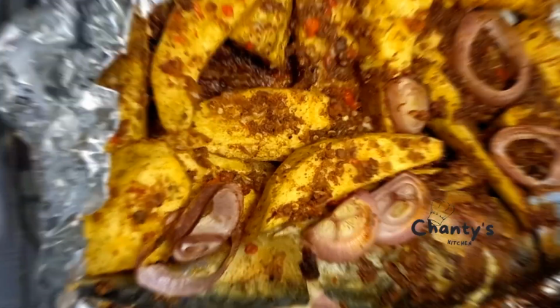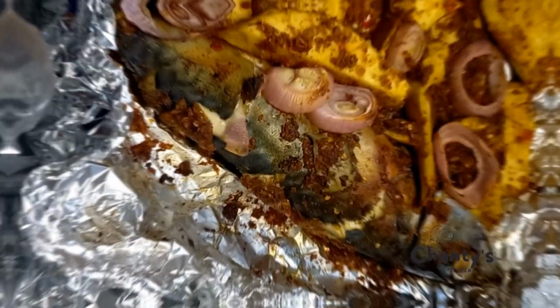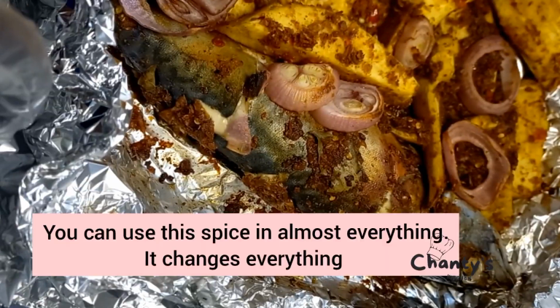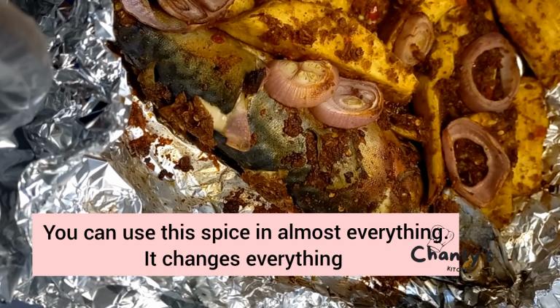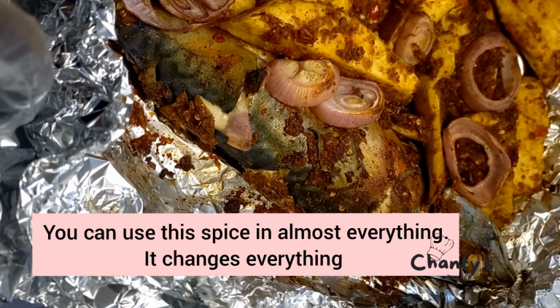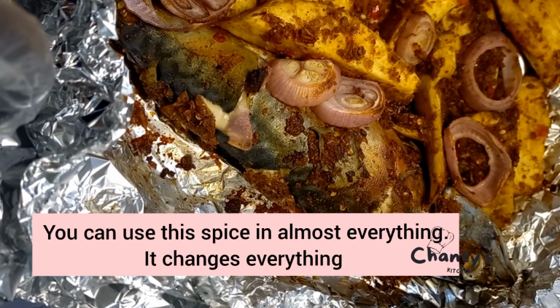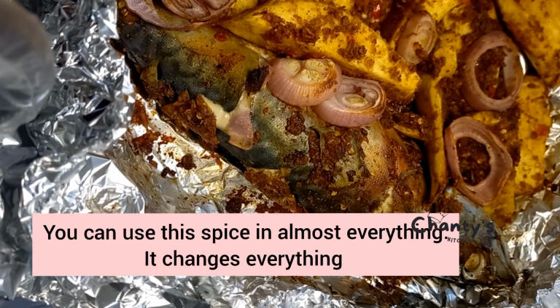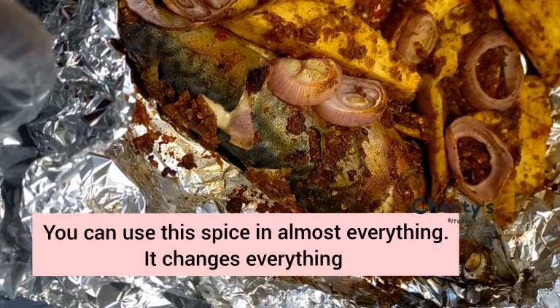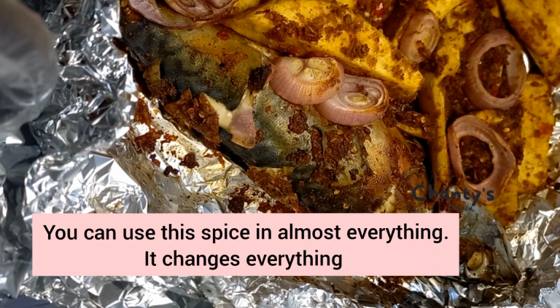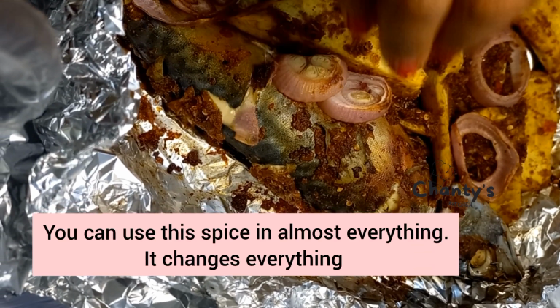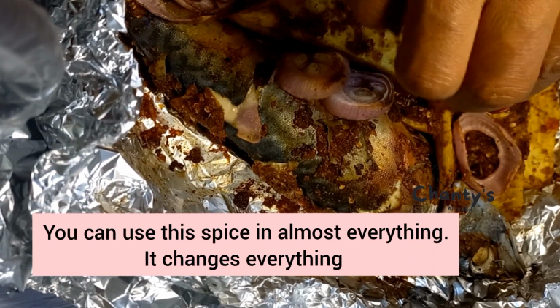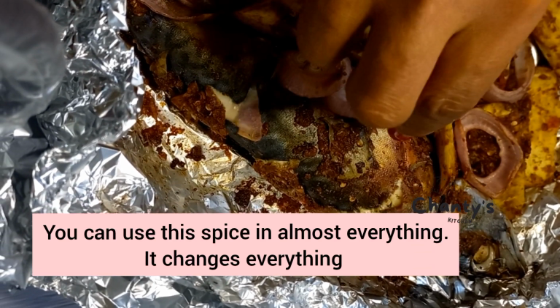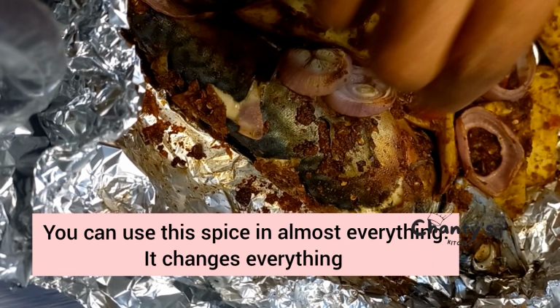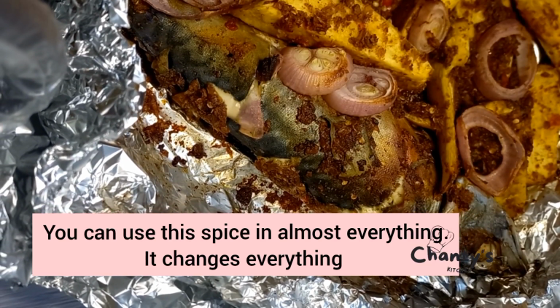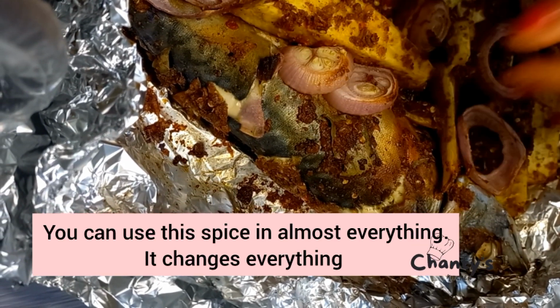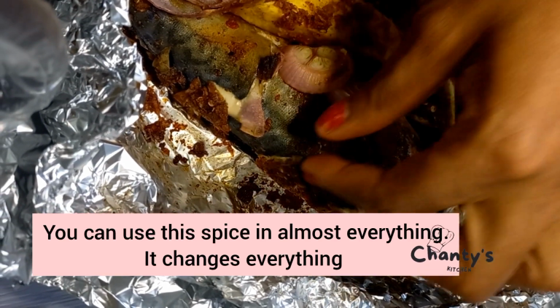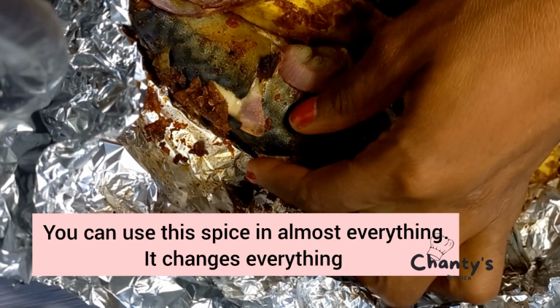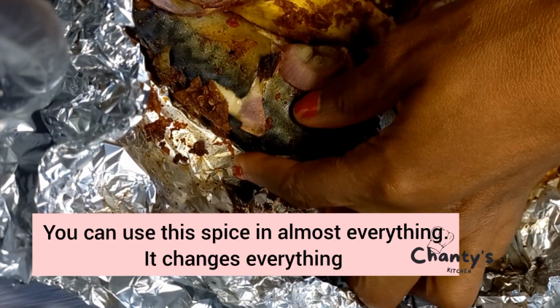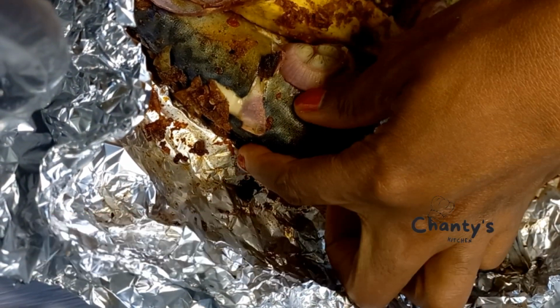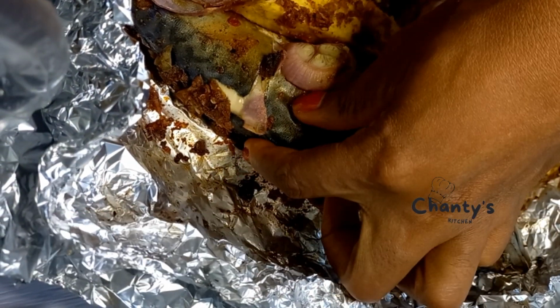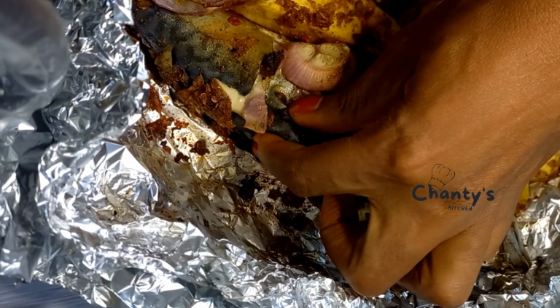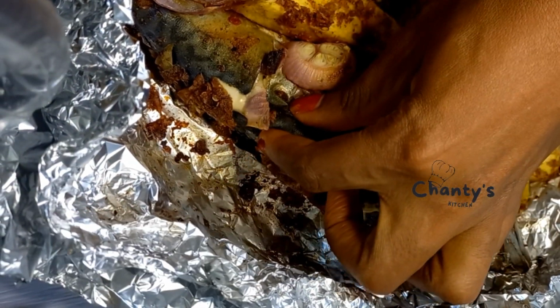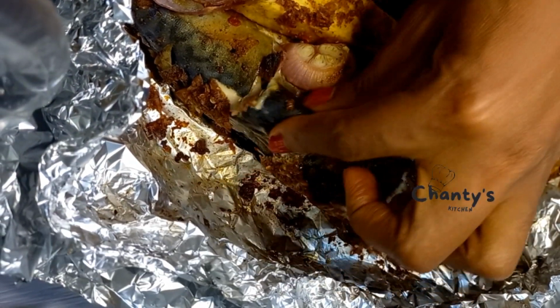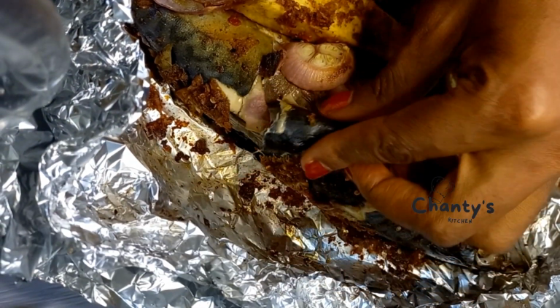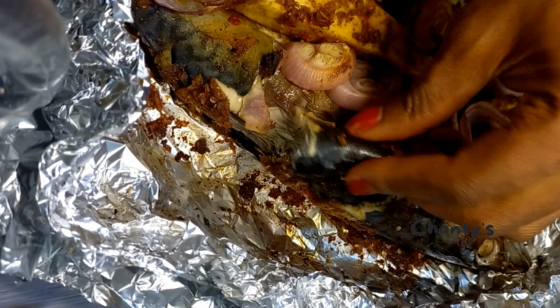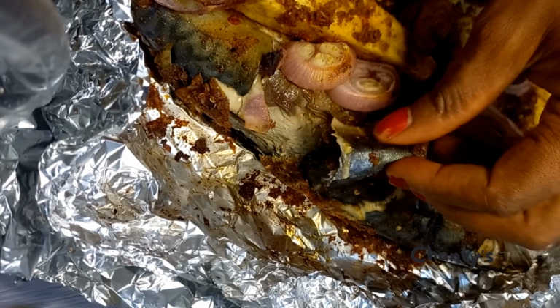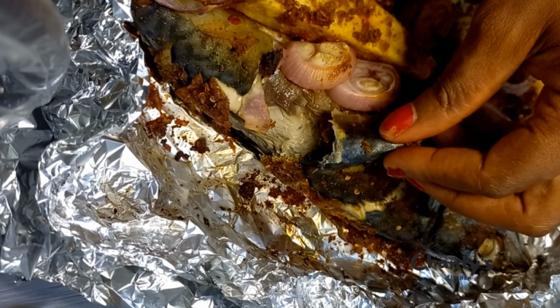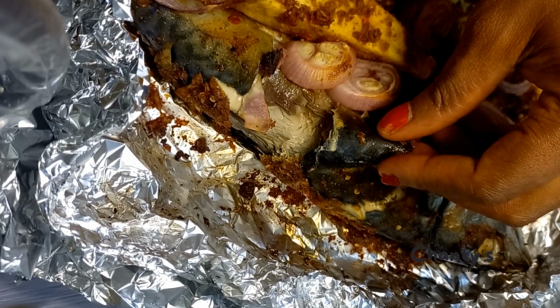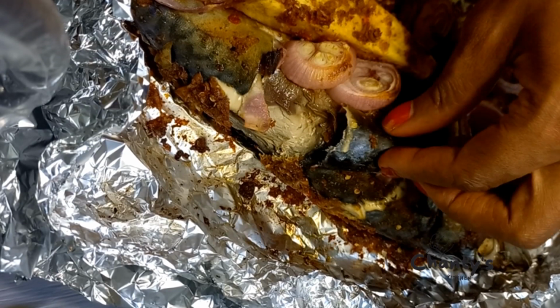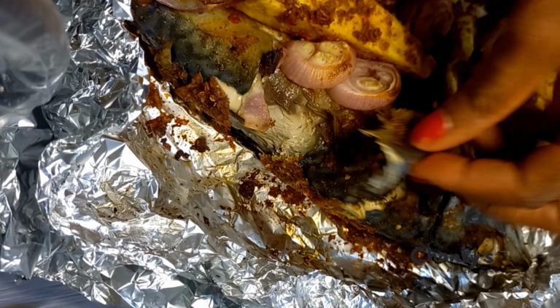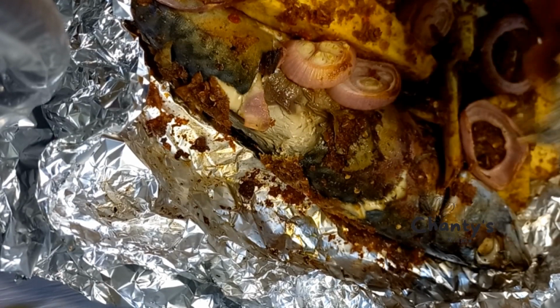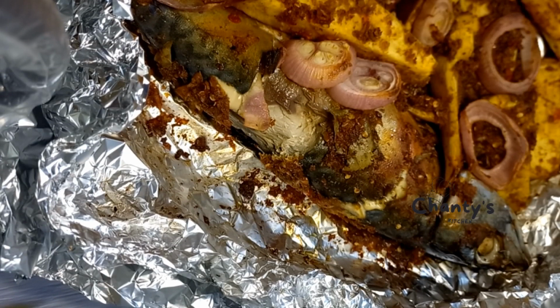You can use this spice for almost anything and everything. It changes whatever you're cooking — it takes it from zero to hundred.